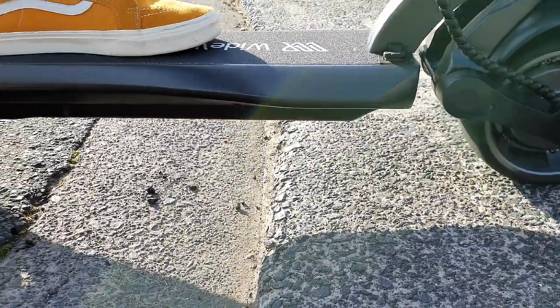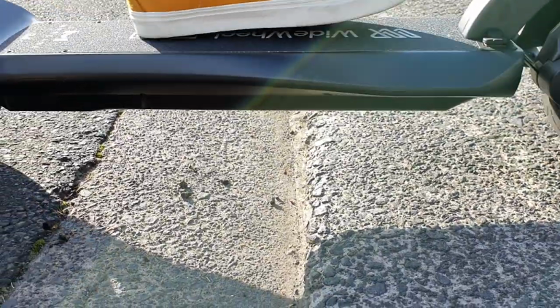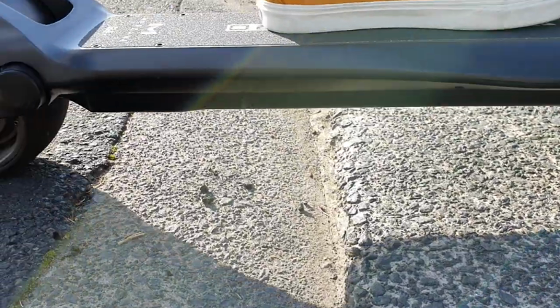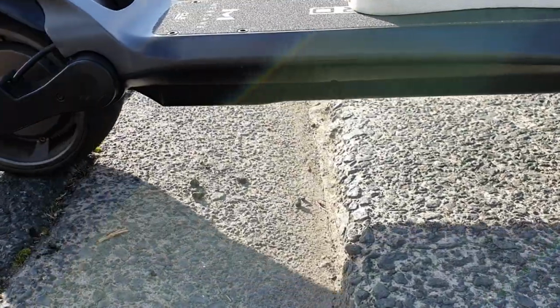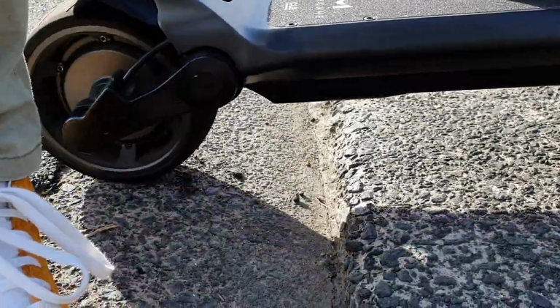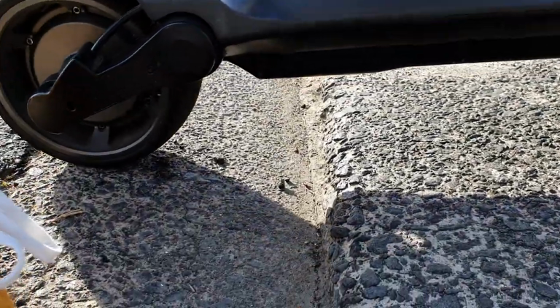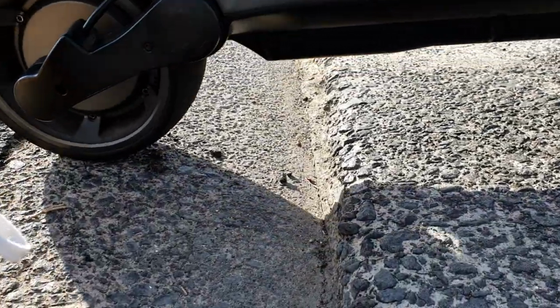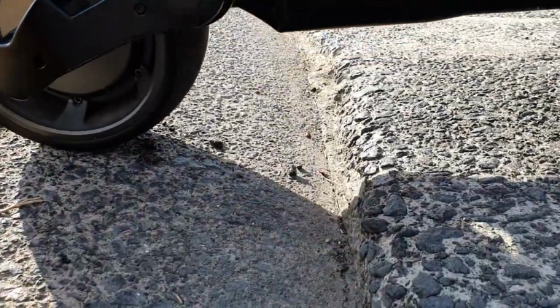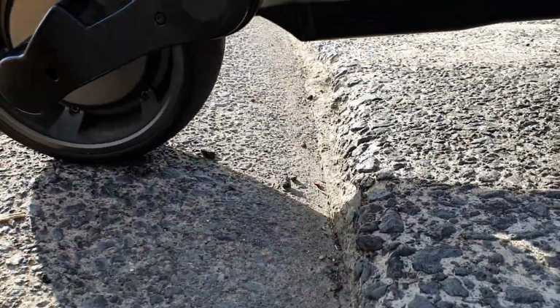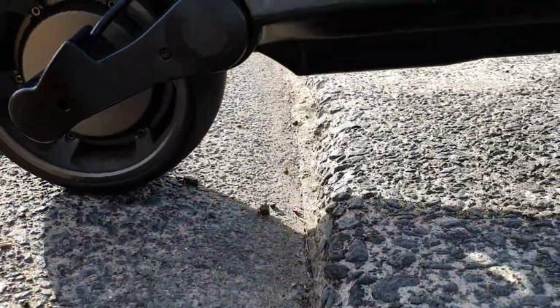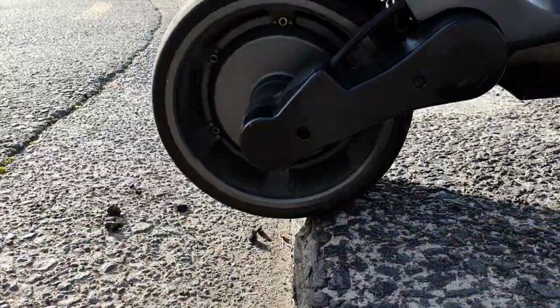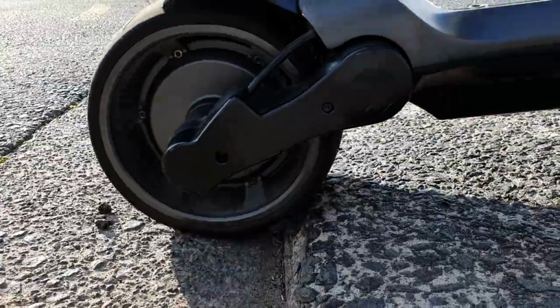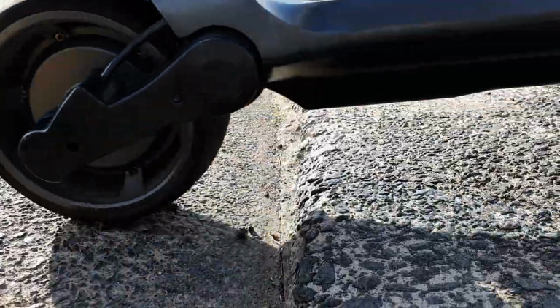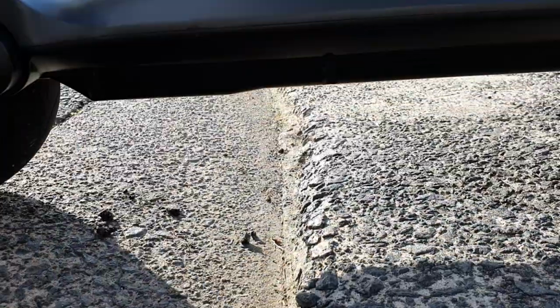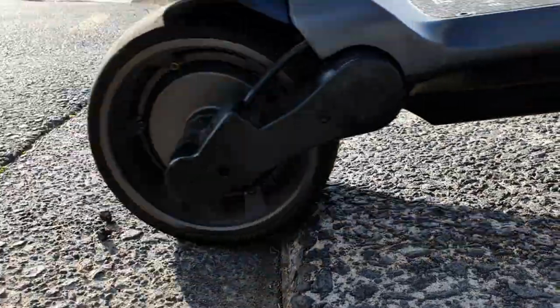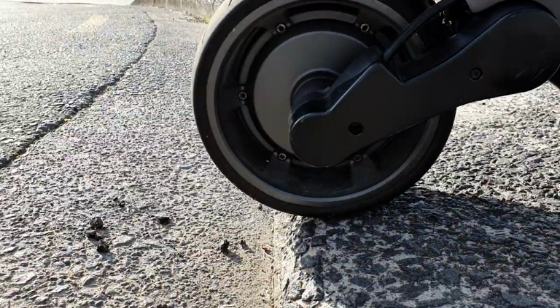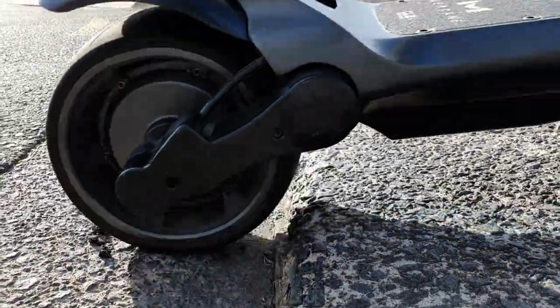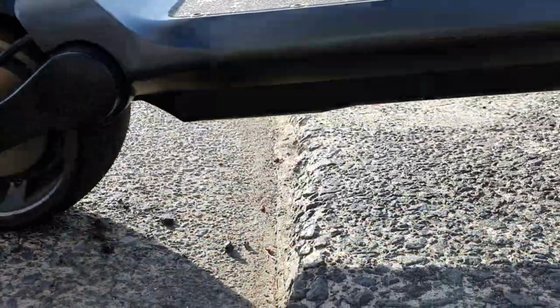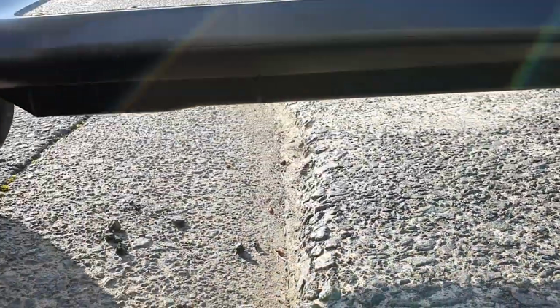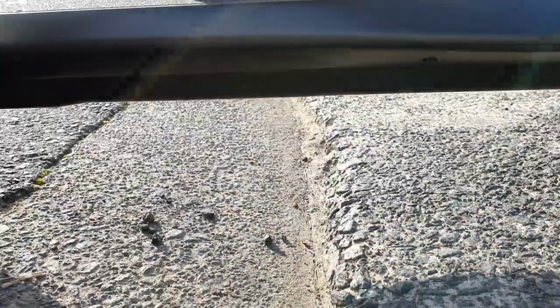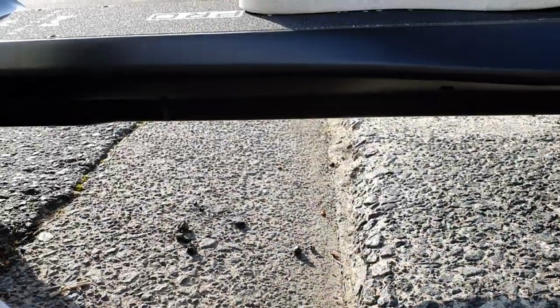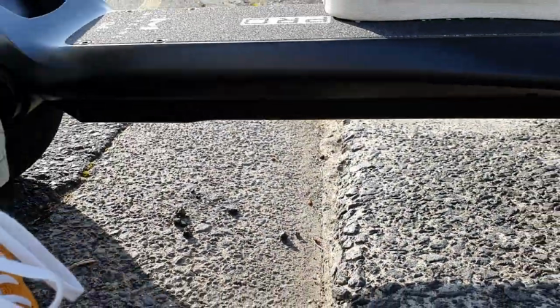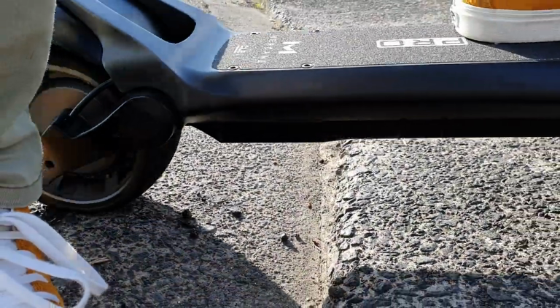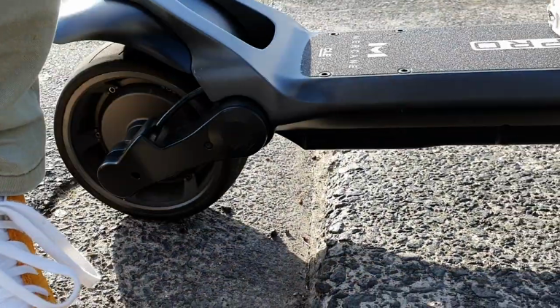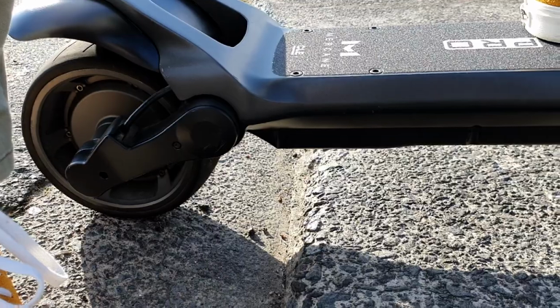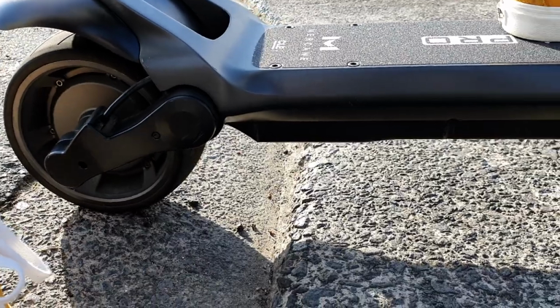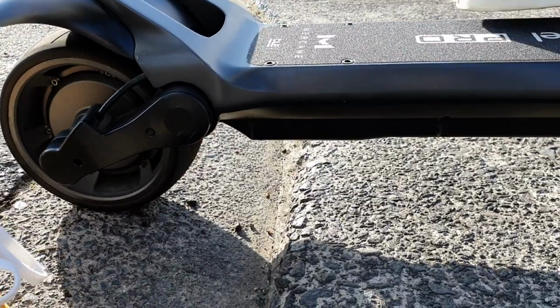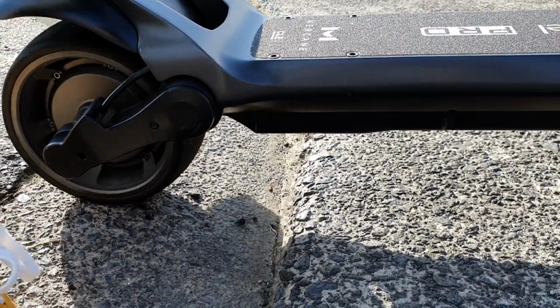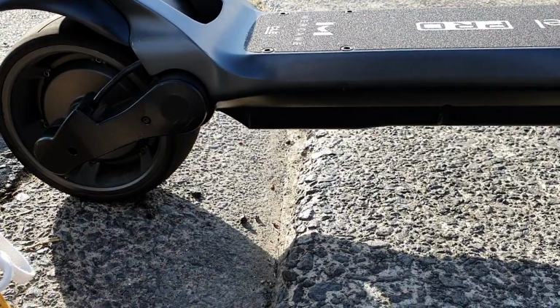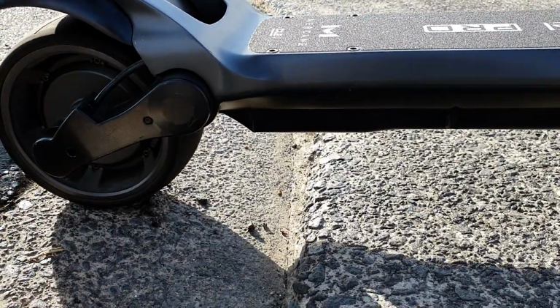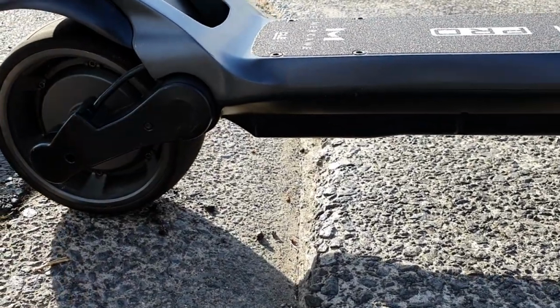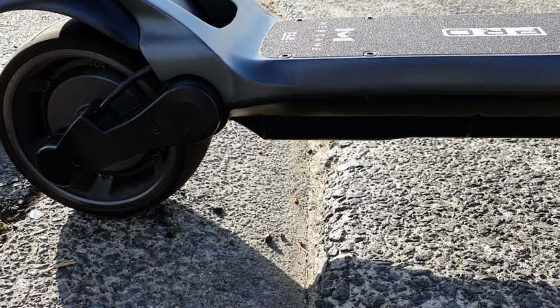And then as the back wheel comes along, you also want to be aware that that'll be hitting. So this would be fine, but best practice would be to come in and give it a little bit of a hop so that you don't put so much pressure on it — and we'll show that now.